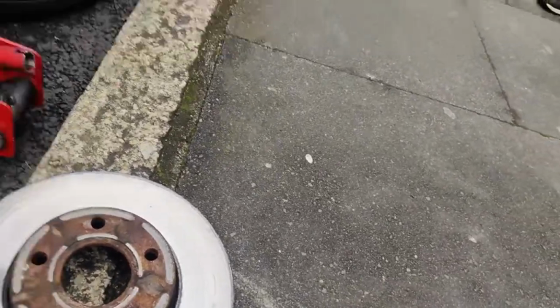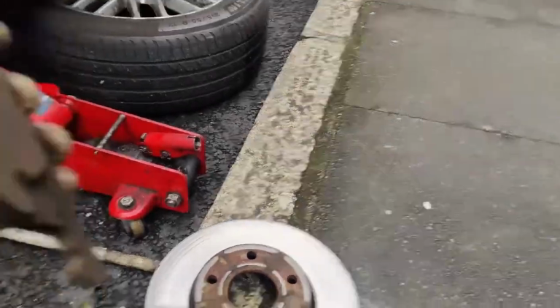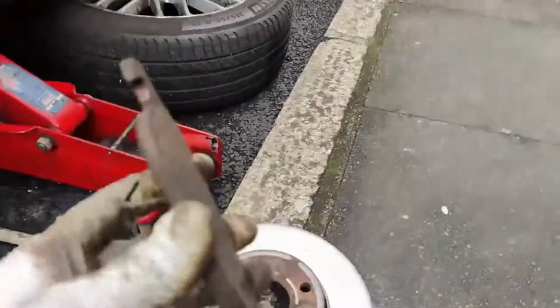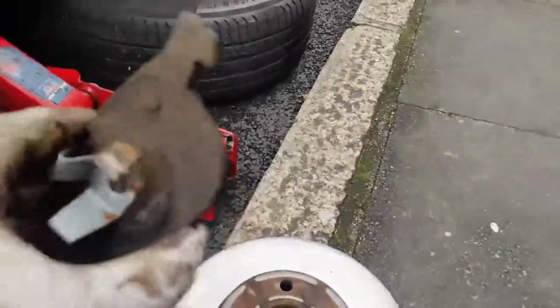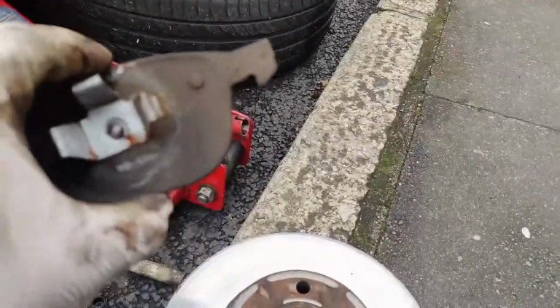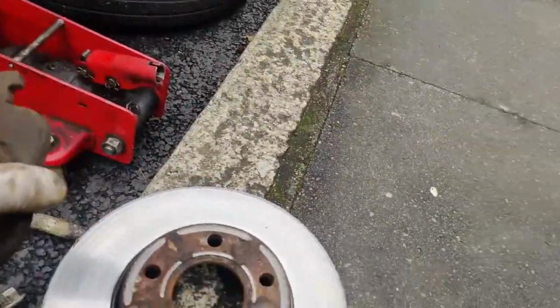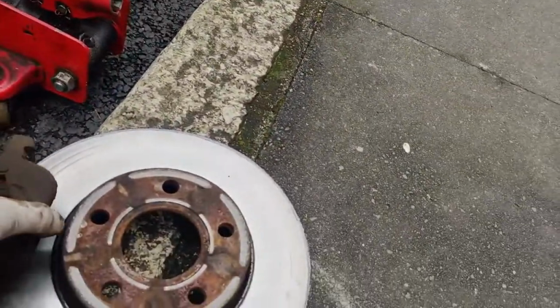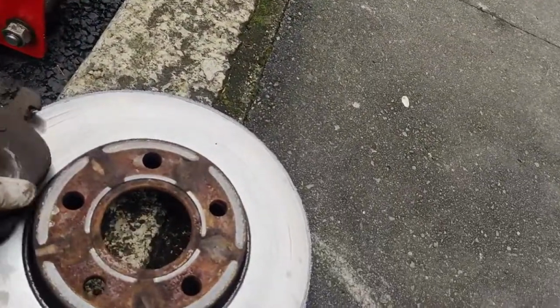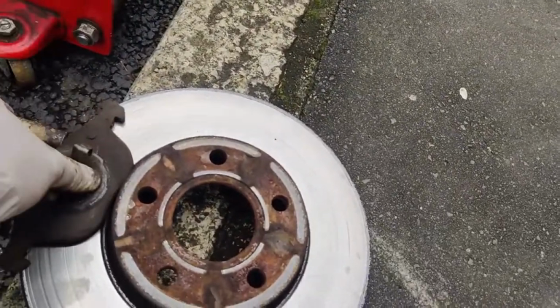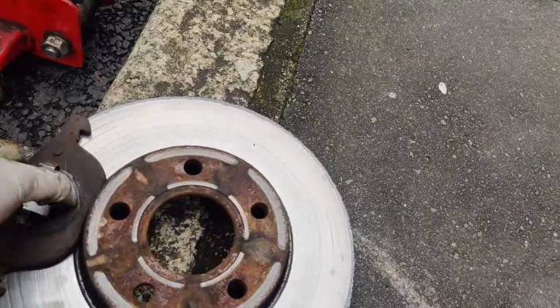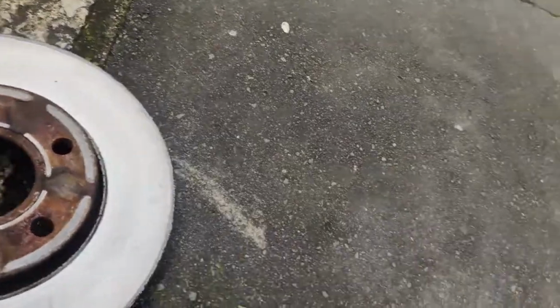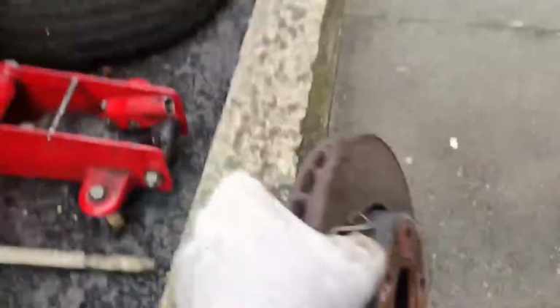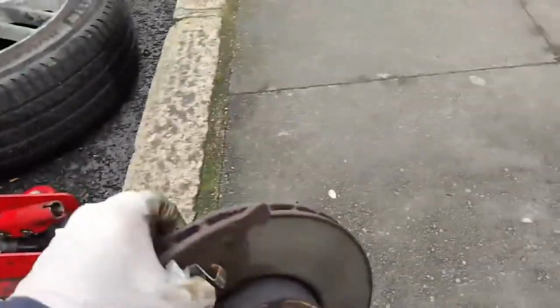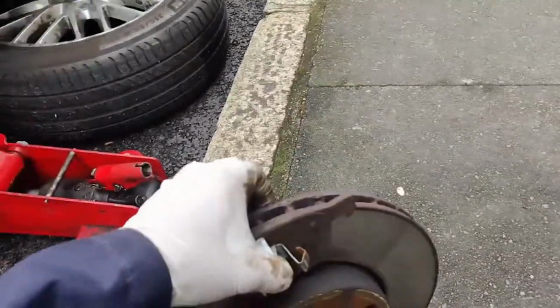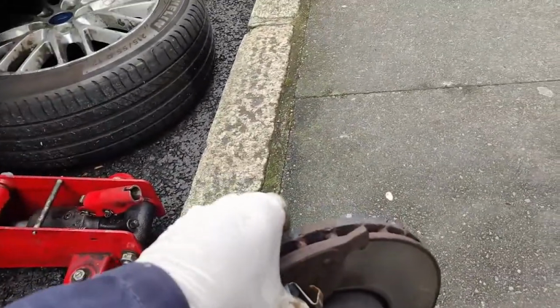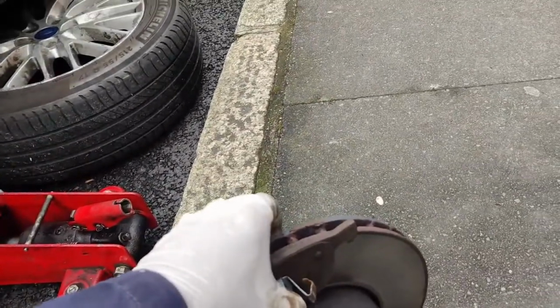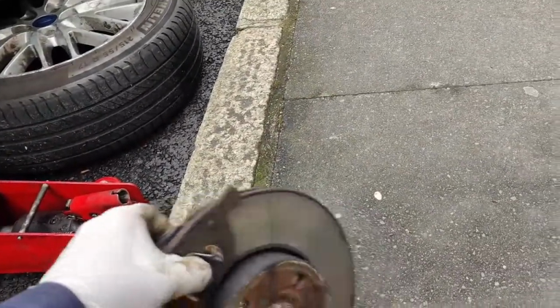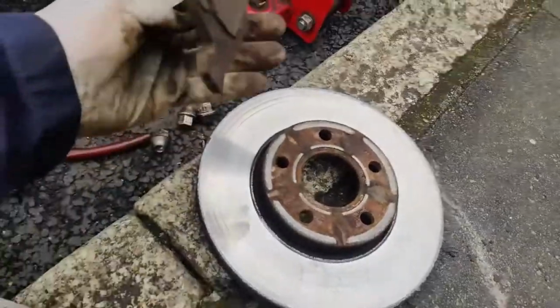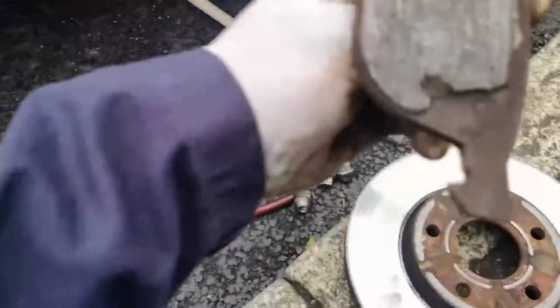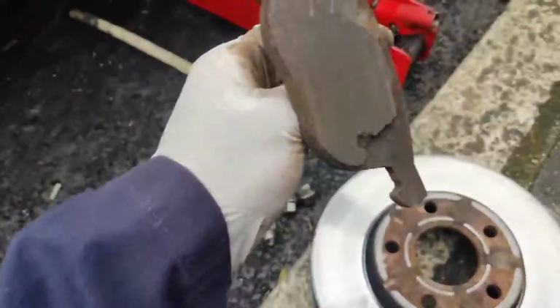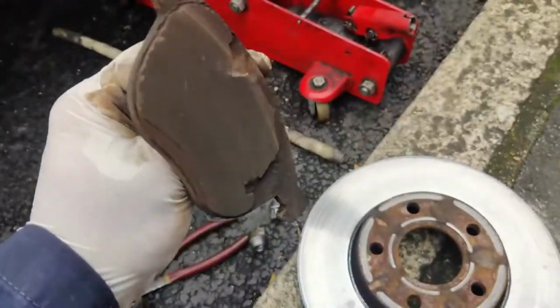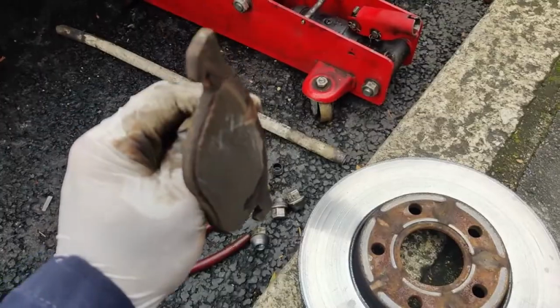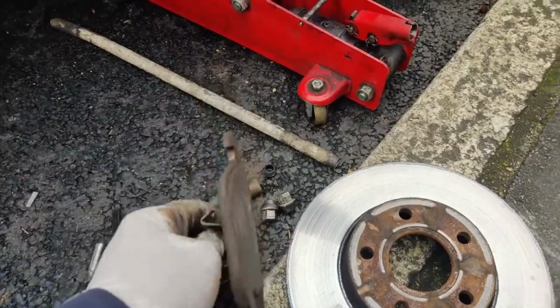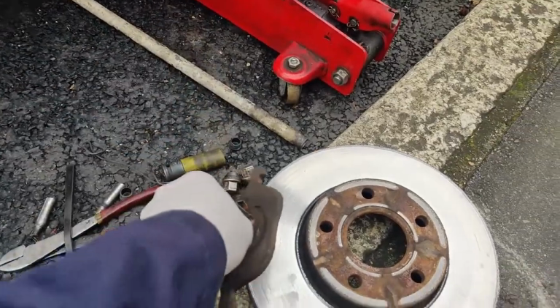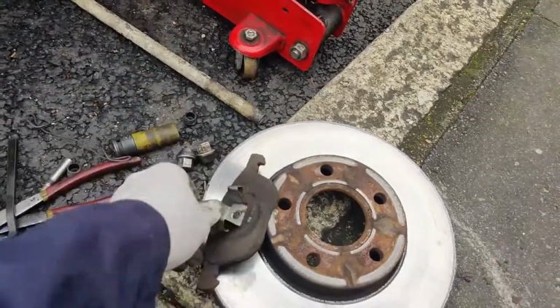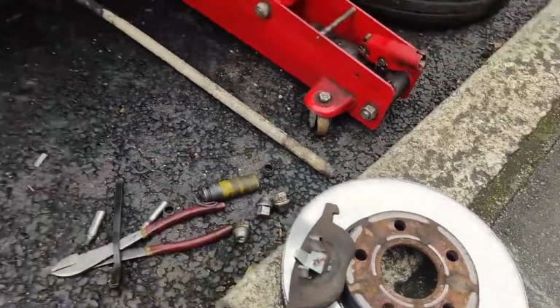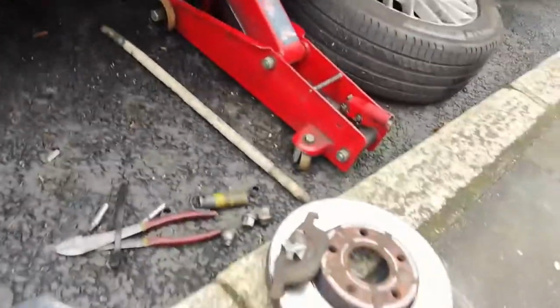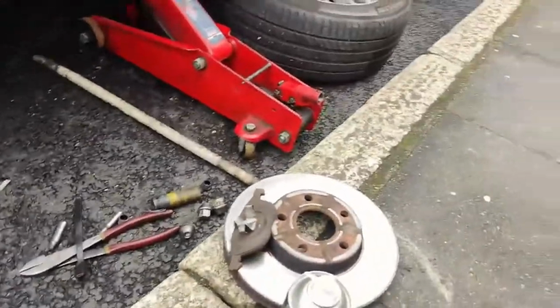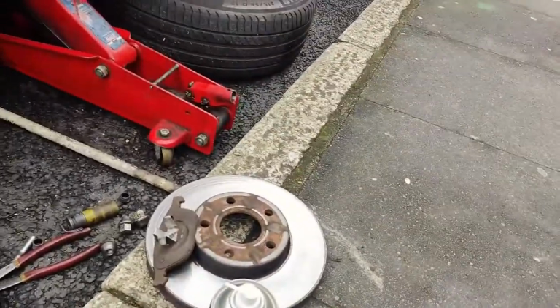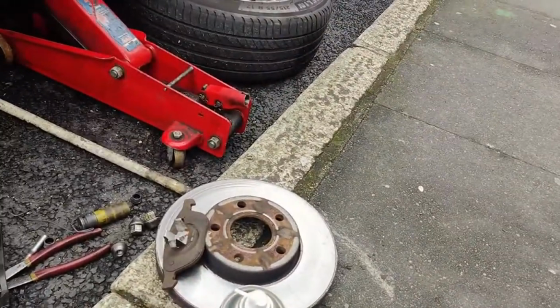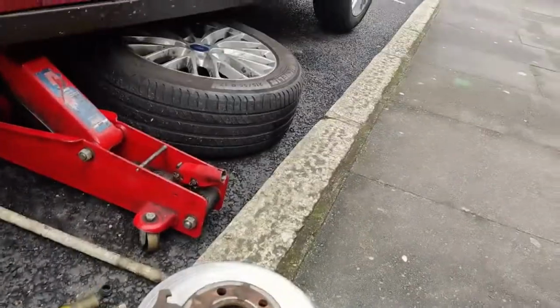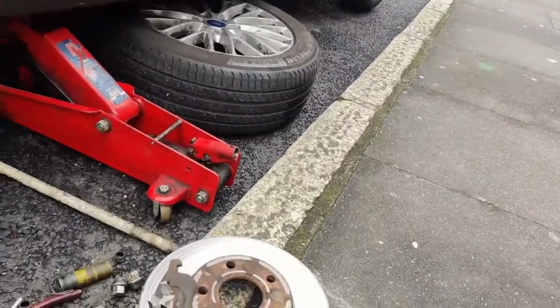When you press the brakes, this pad rubs against the disc. Basically it grabs it and that's what slows the wheels down. And in the process, the pad gets worn out.